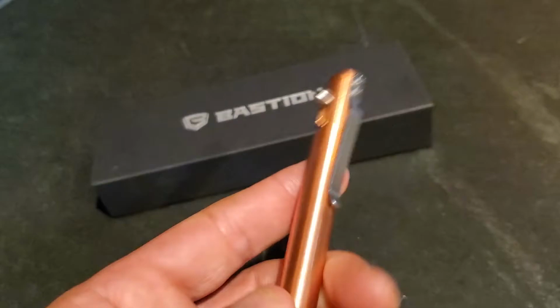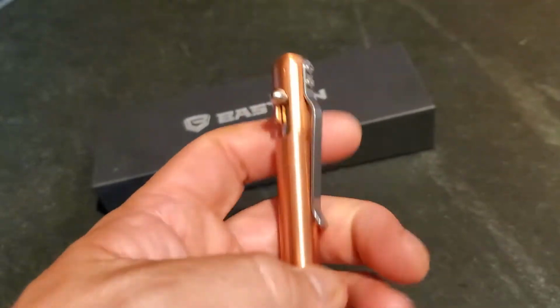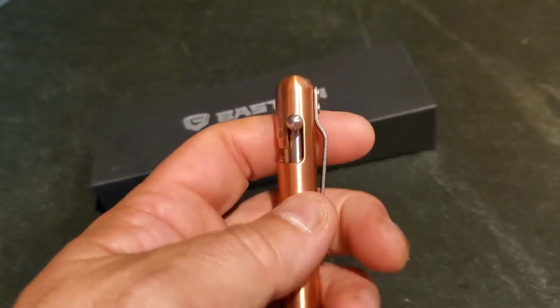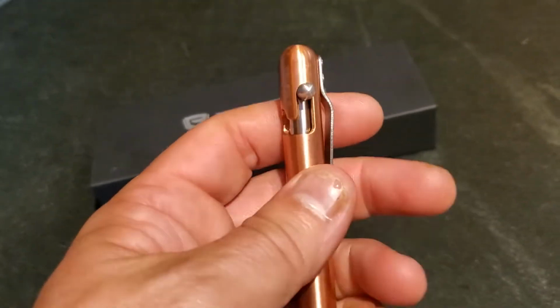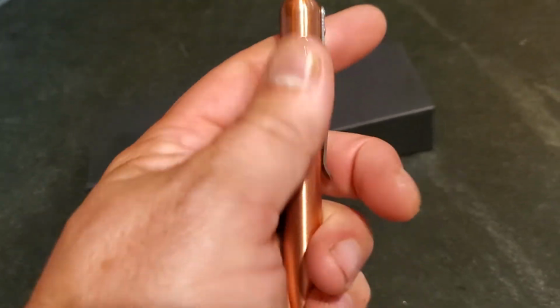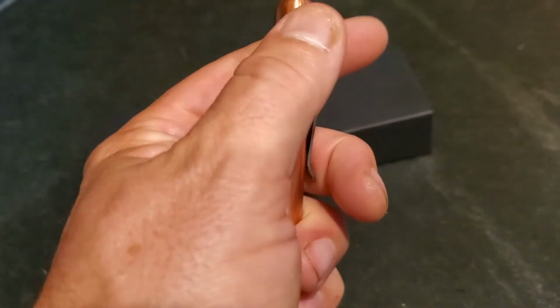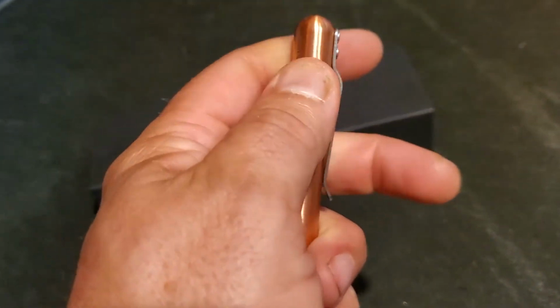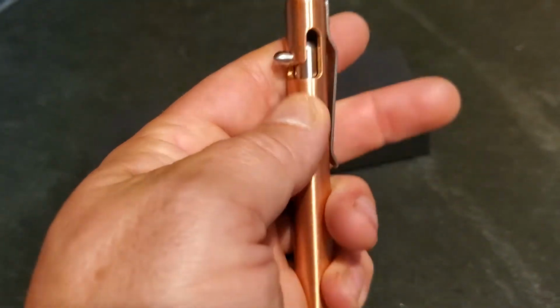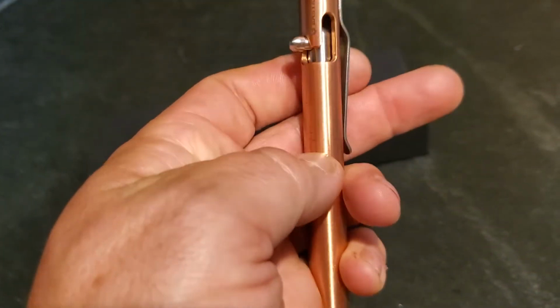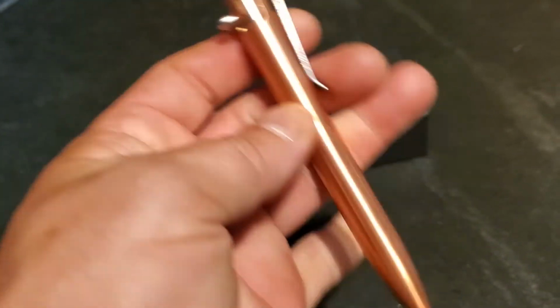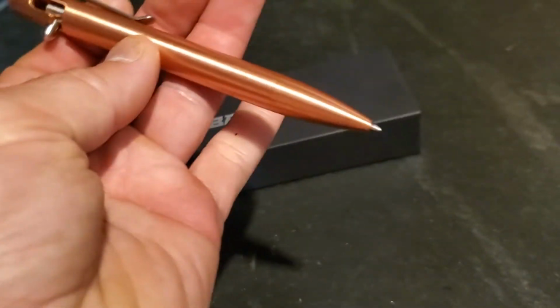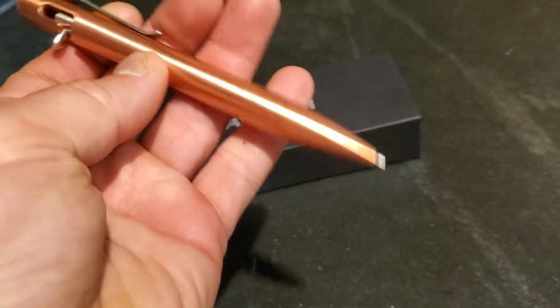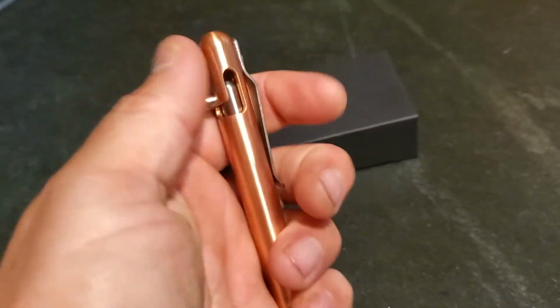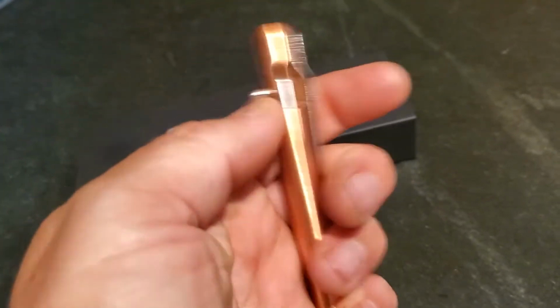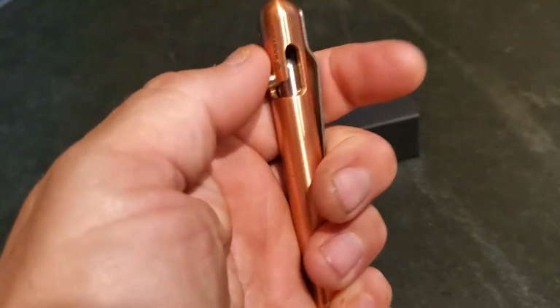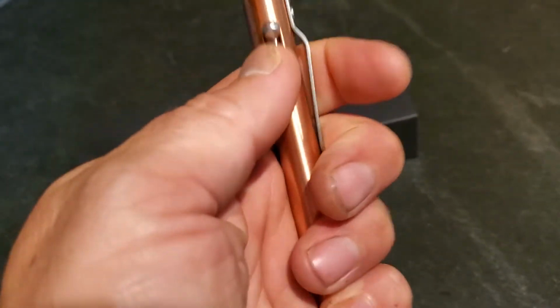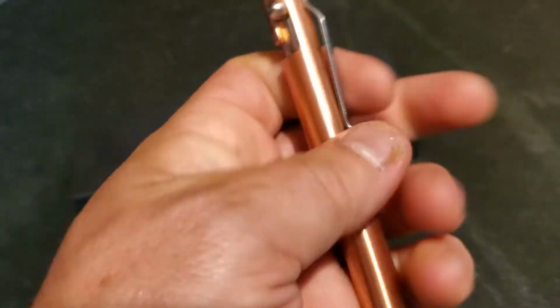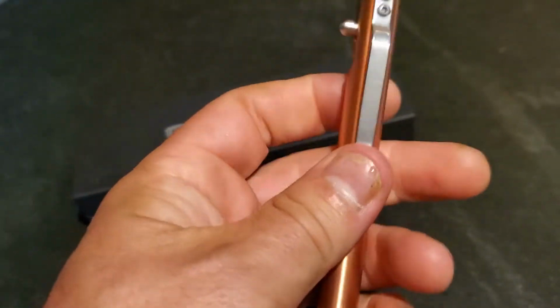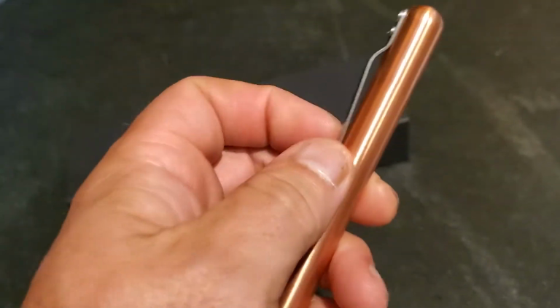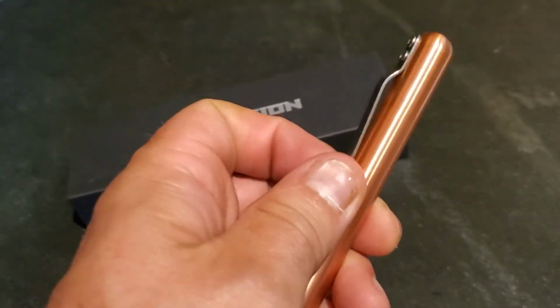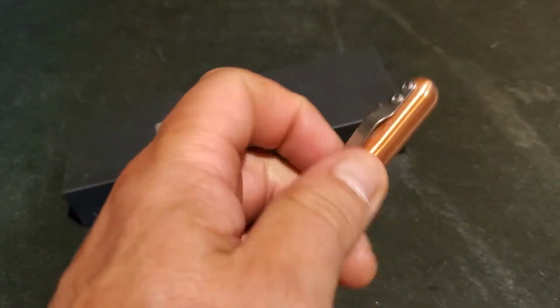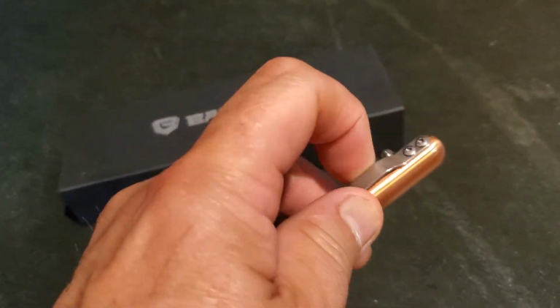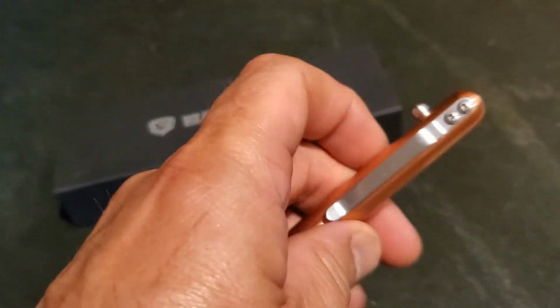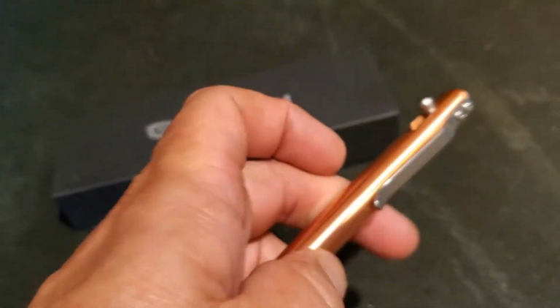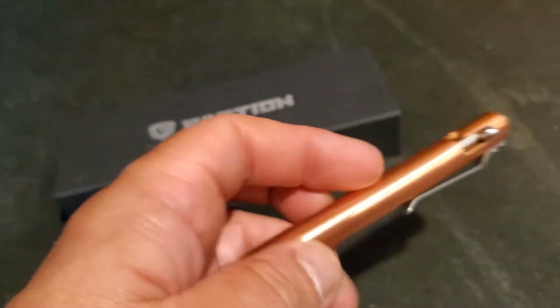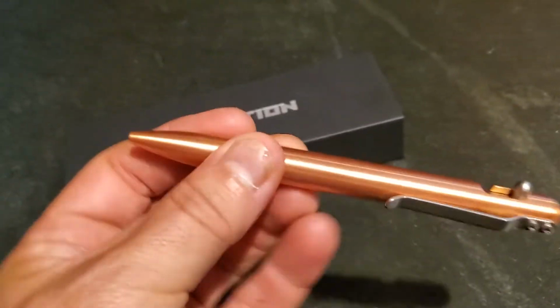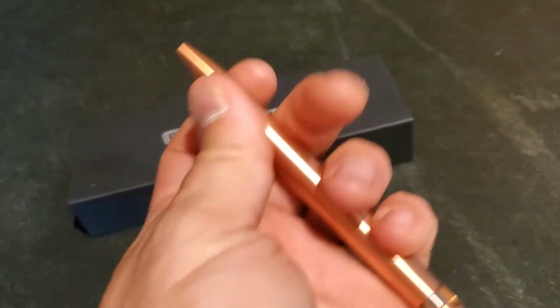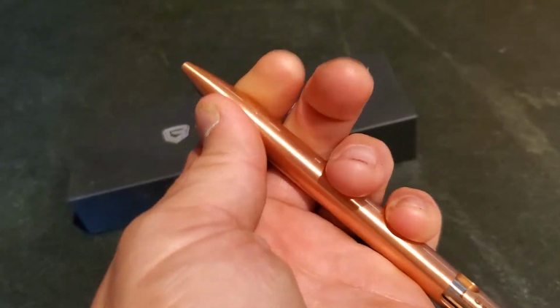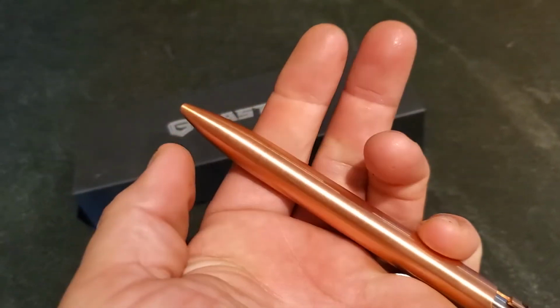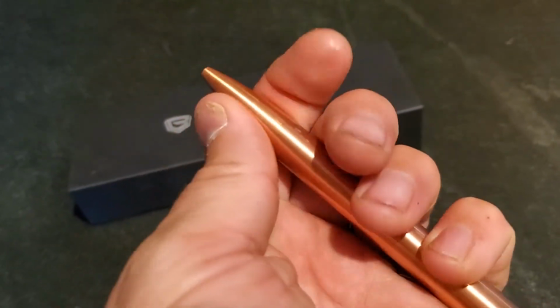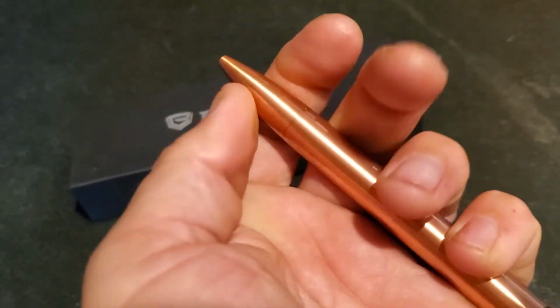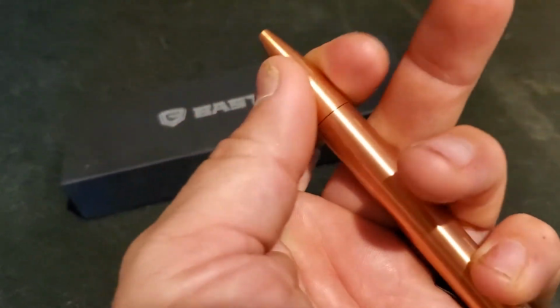At this end you can see the easy-to-use bolt action — you simply do that to deploy the nib itself. And there's a pretty sturdy pocket clip on here as well.